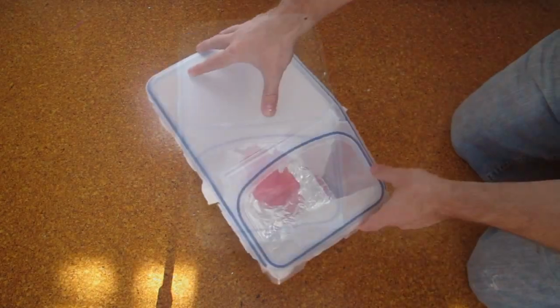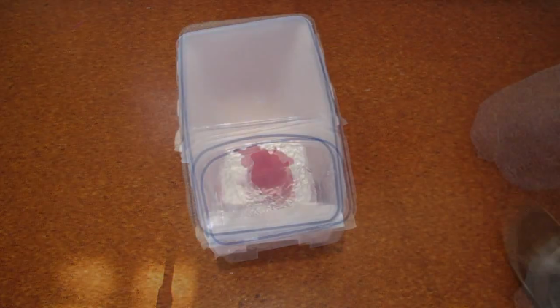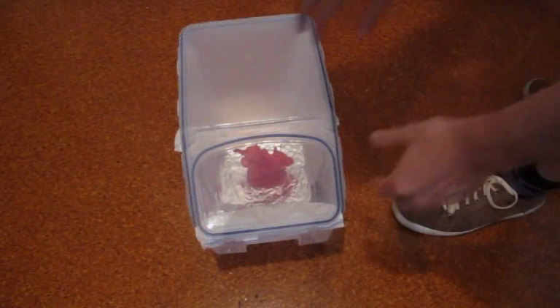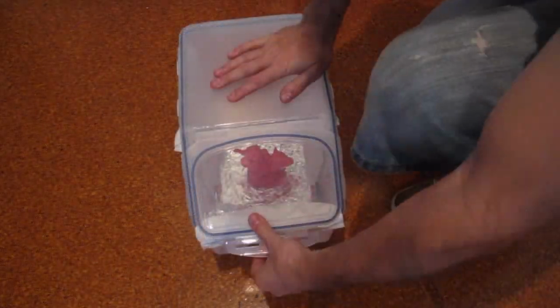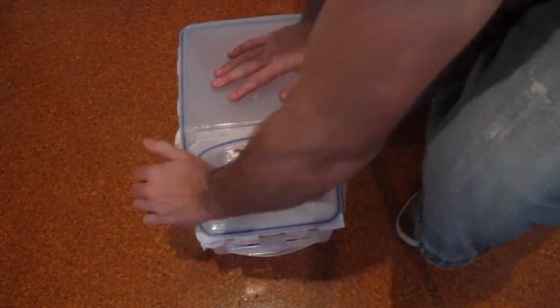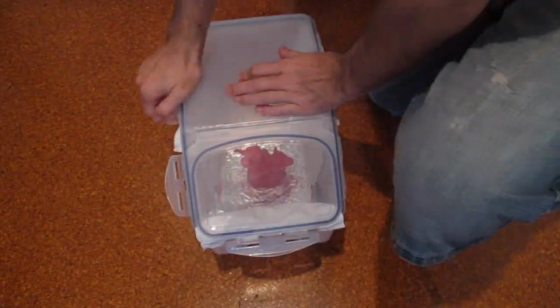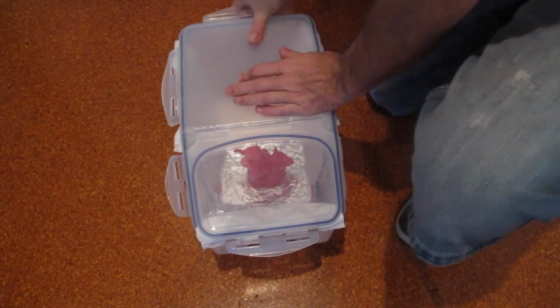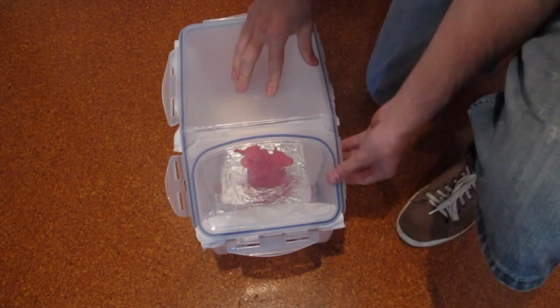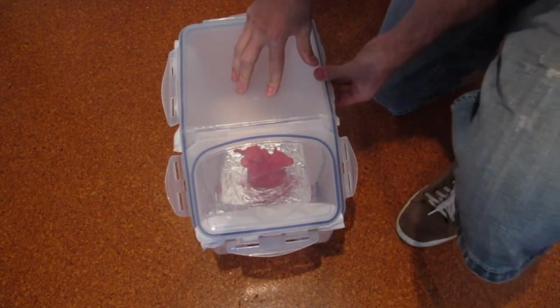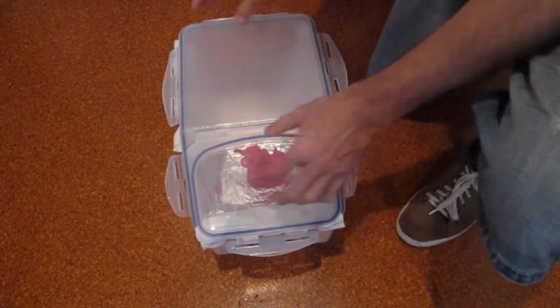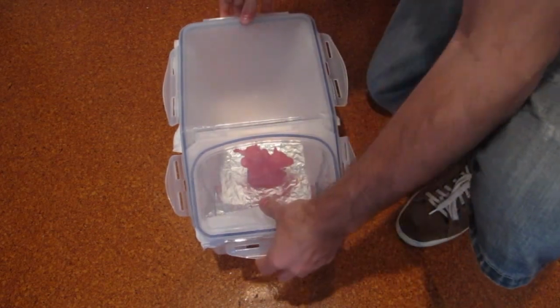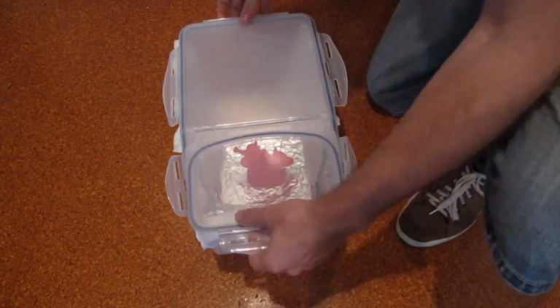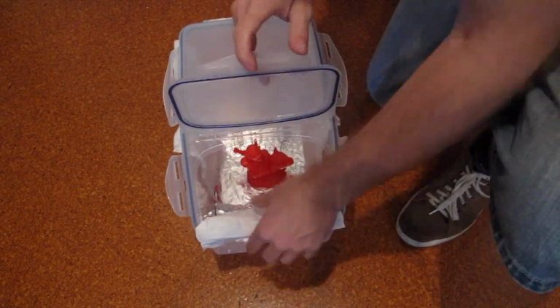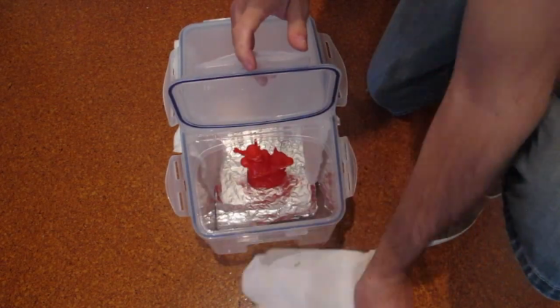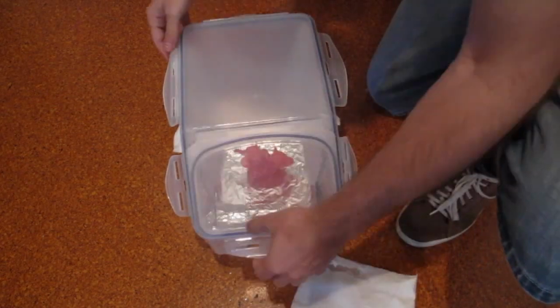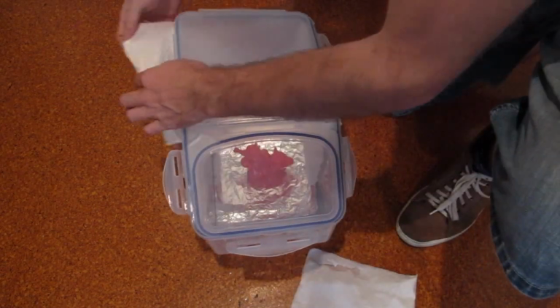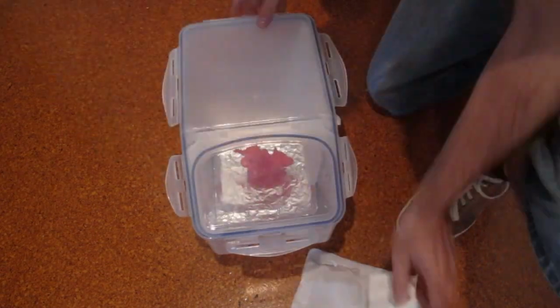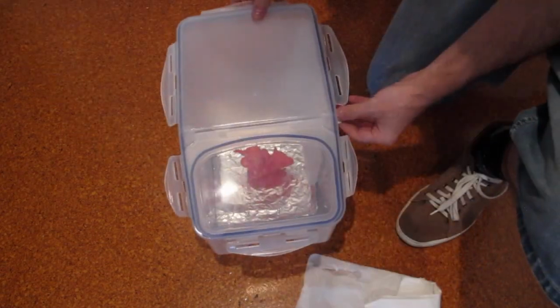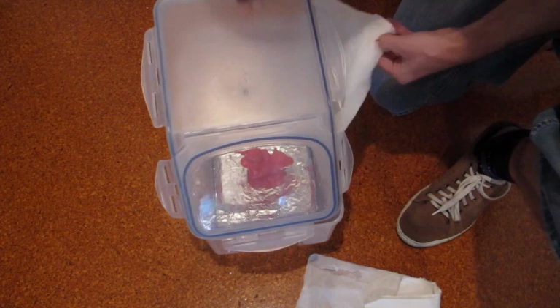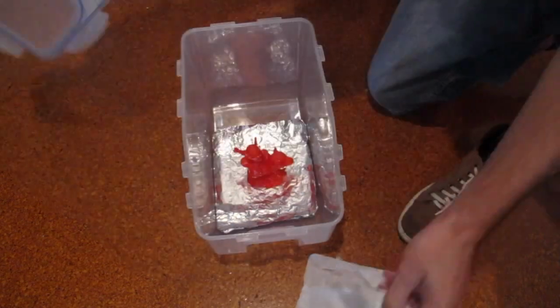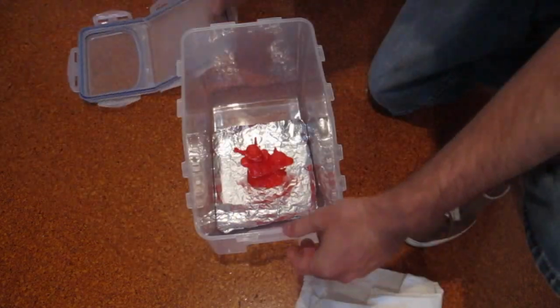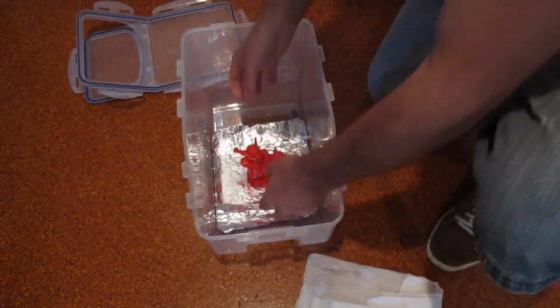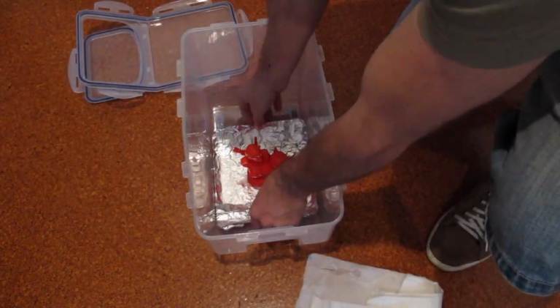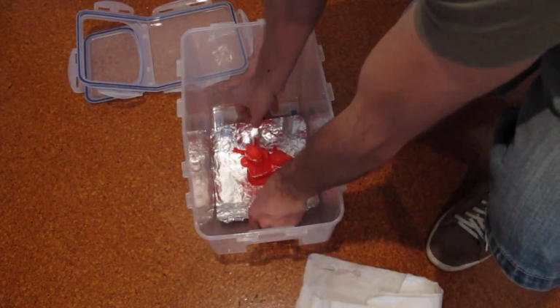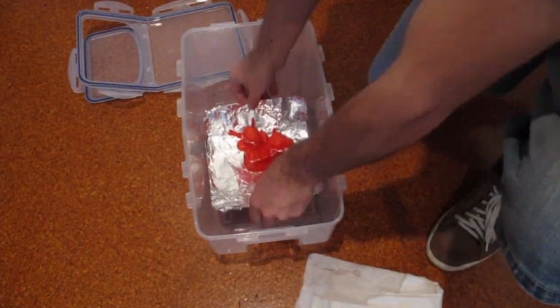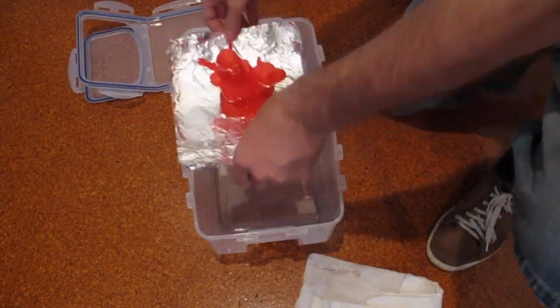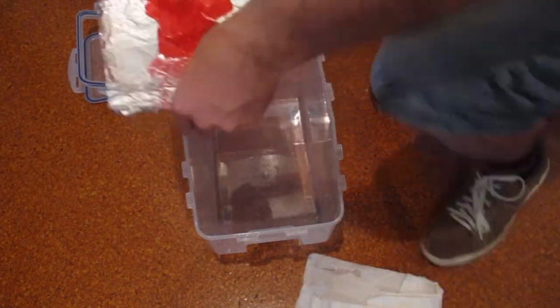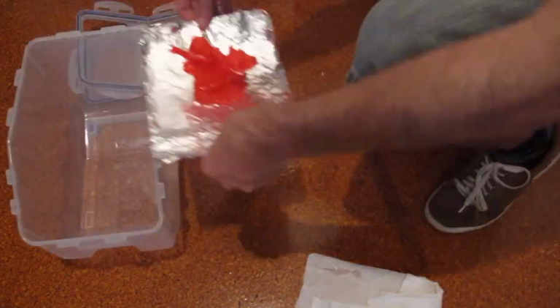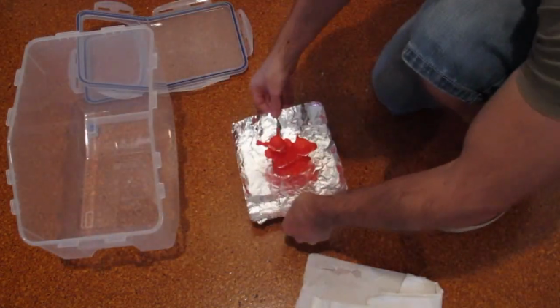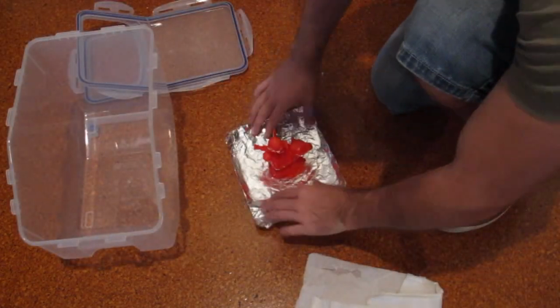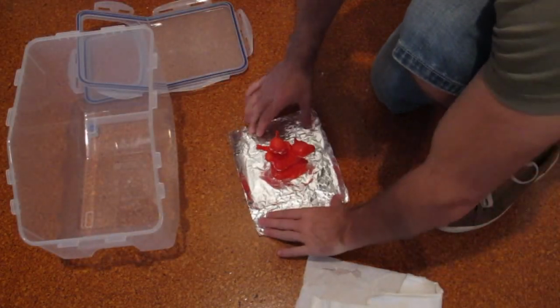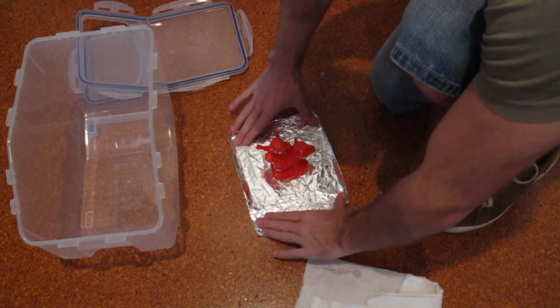You should check on it every hour or so and take it out when it's about 80% as finished as you'd like it. It'll take another couple of hours to fully off-gas and it'll keep getting smoother during this time. Also remember that the model will be pretty soft so avoid touching it with your fingers.